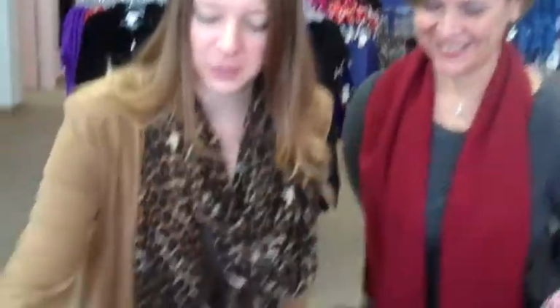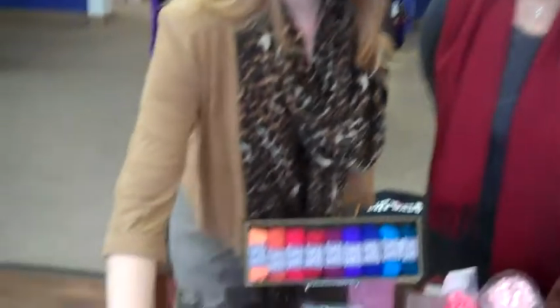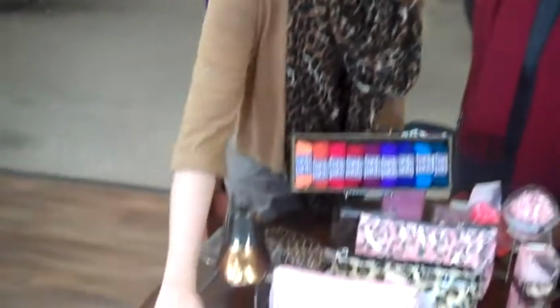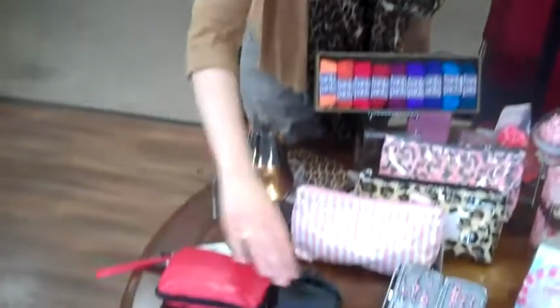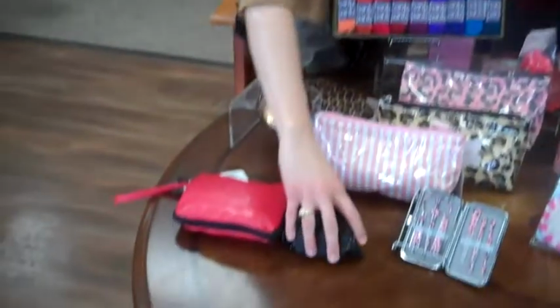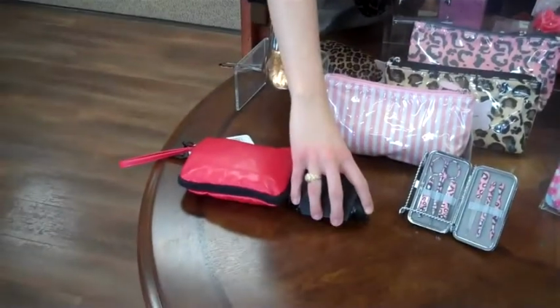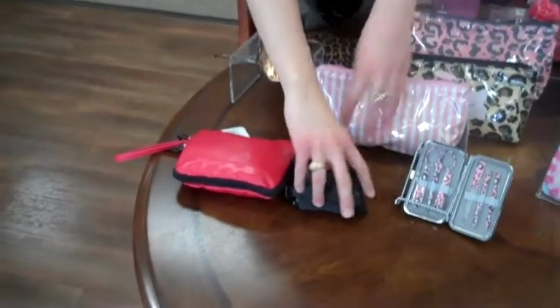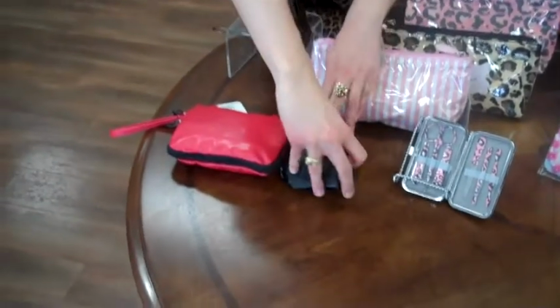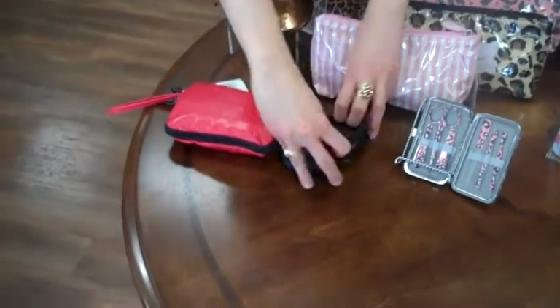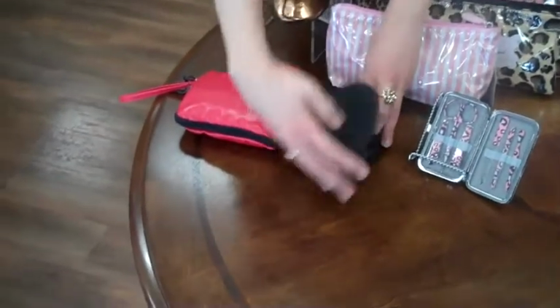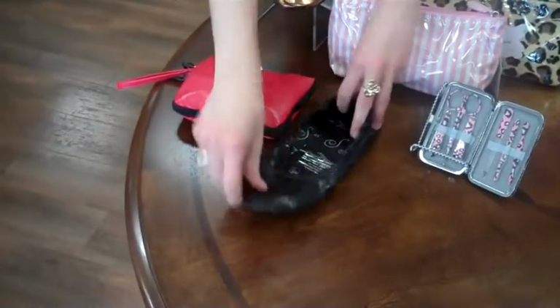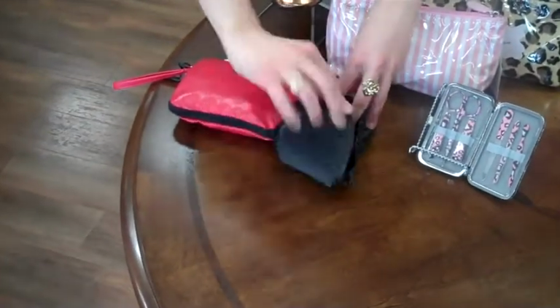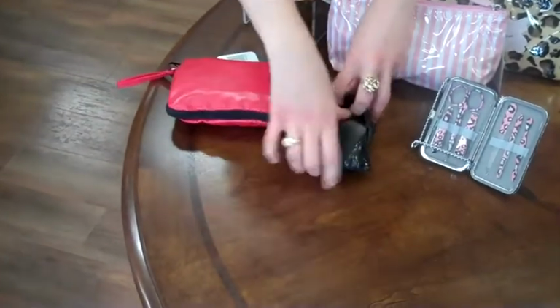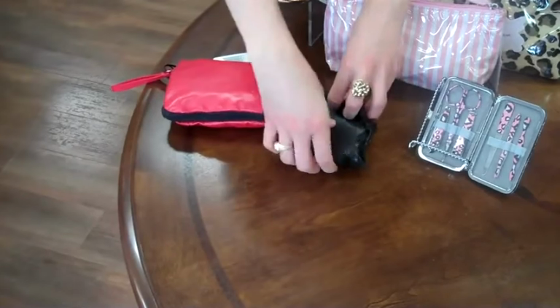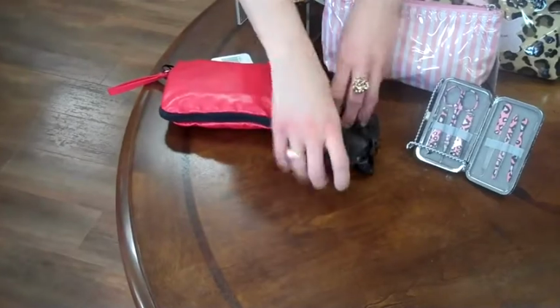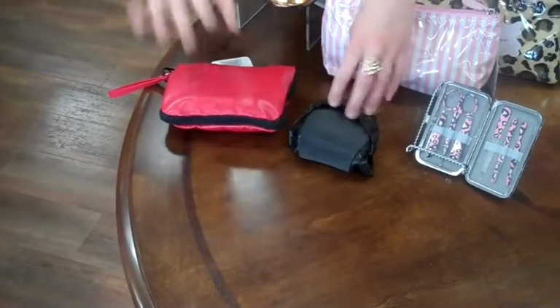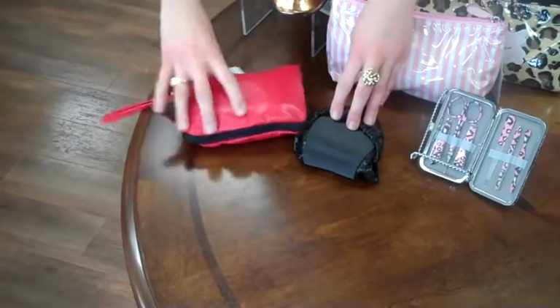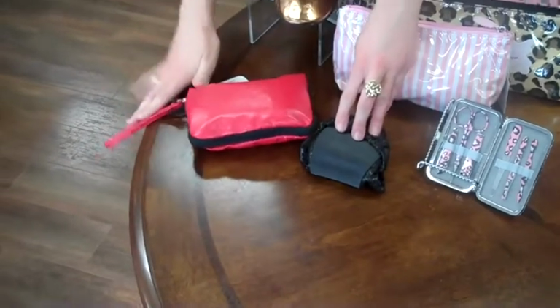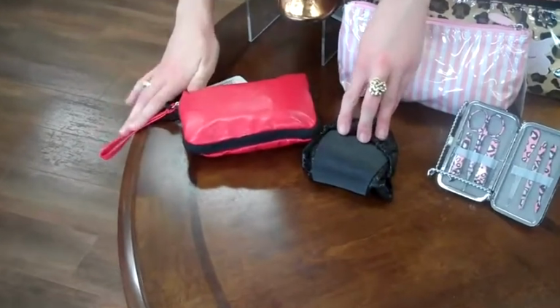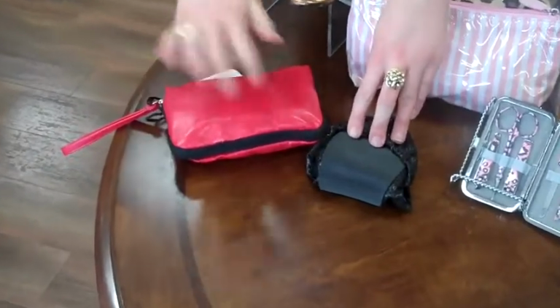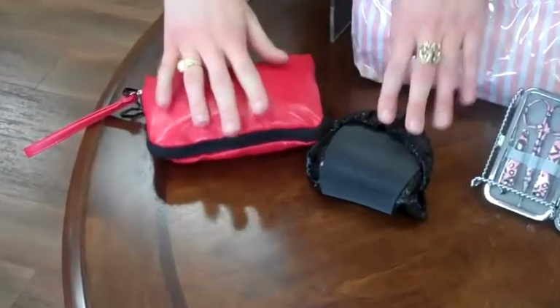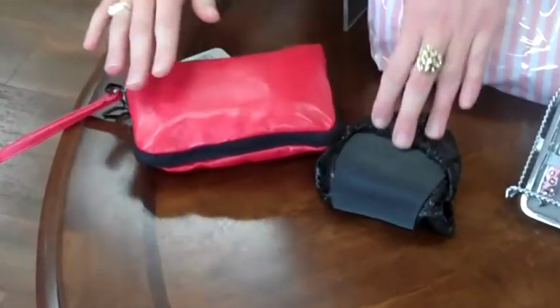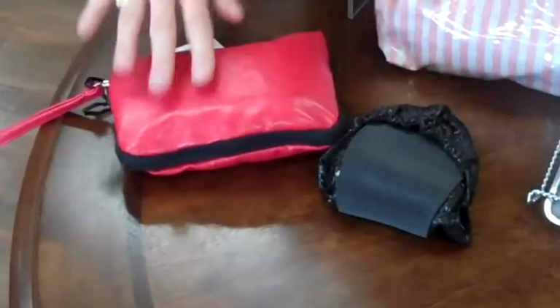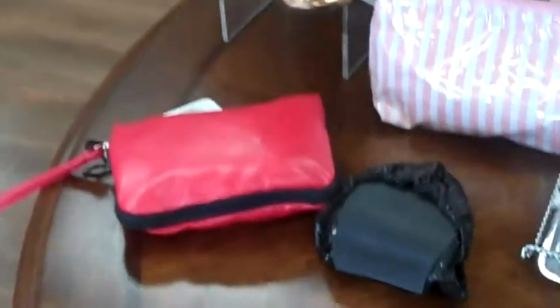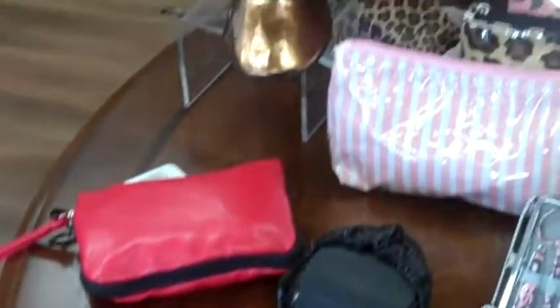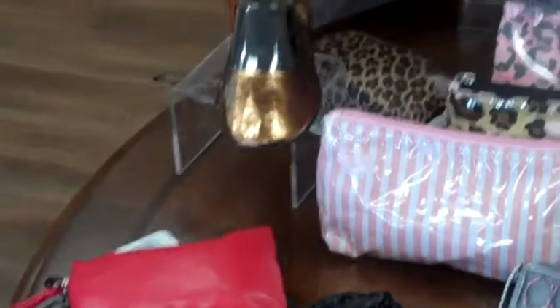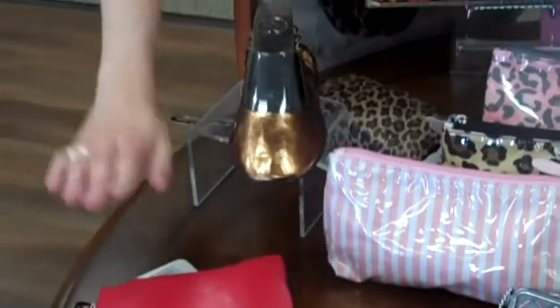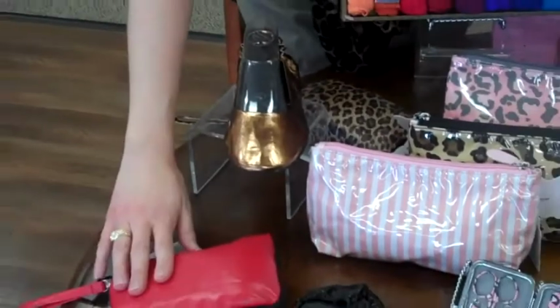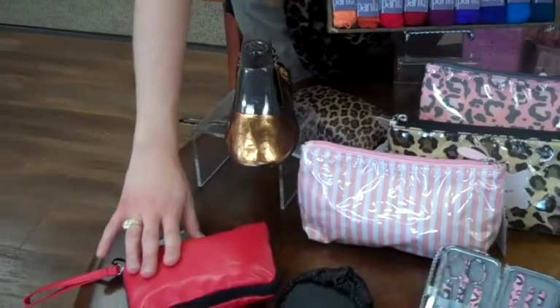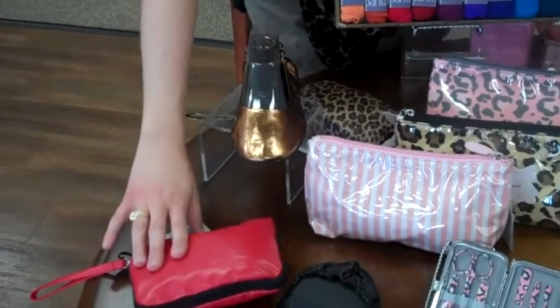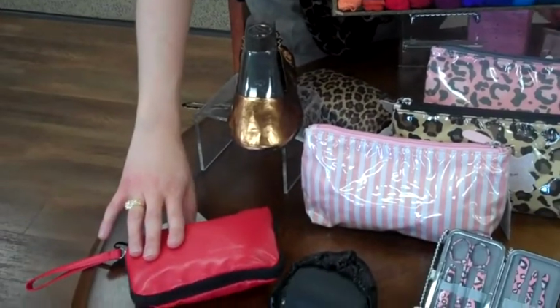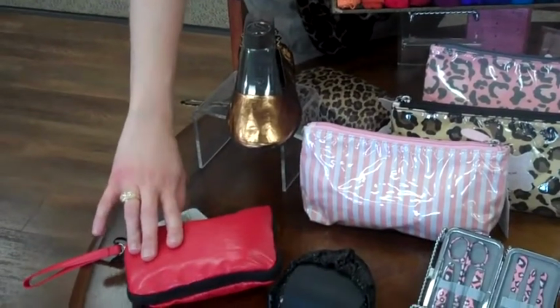First, we've got these Spare Soles. These are wonderful. They're street wearable and they actually fold into each other, so it comes in a wristlet. They come in all these colors — black, red, bronze, and animal print. So after a long day in stilettos, you can switch out of them.